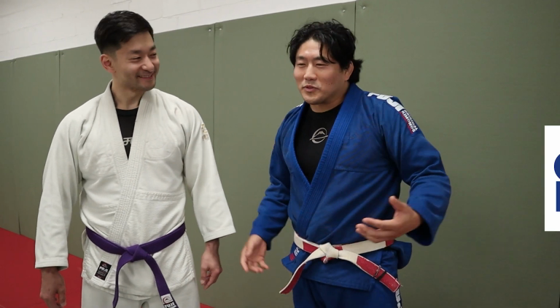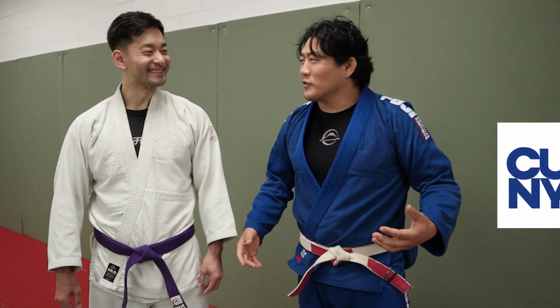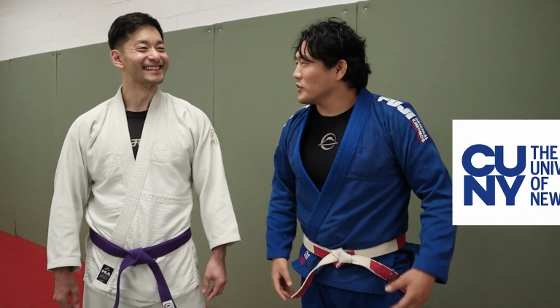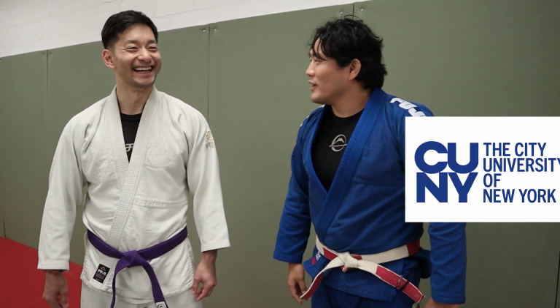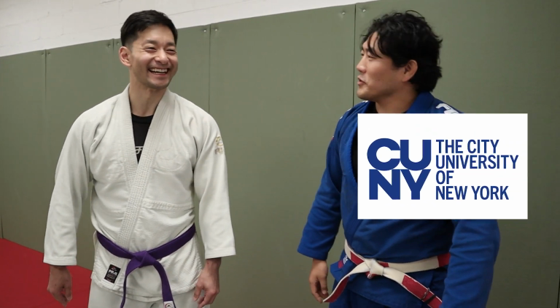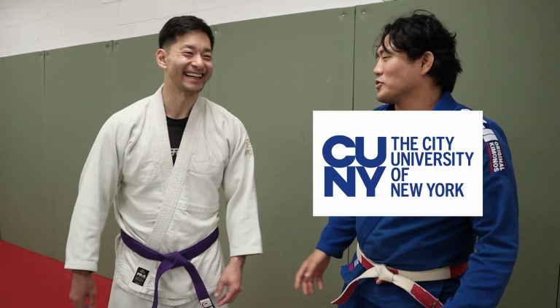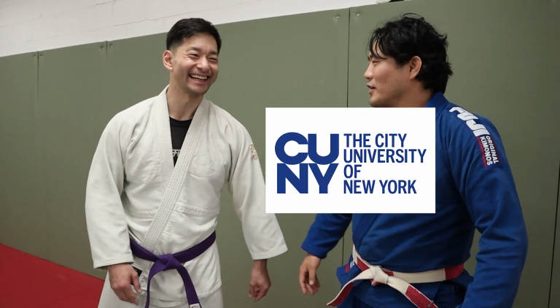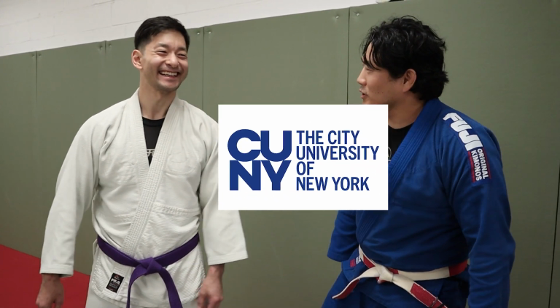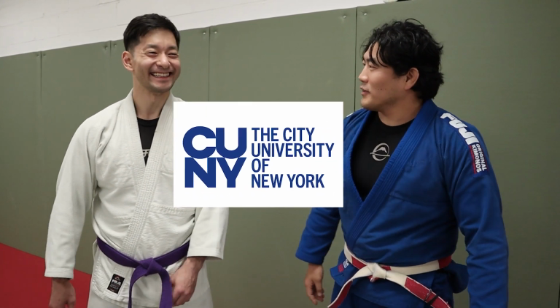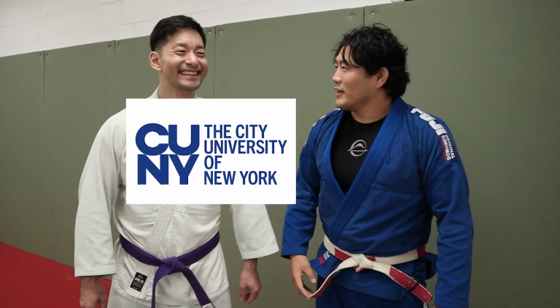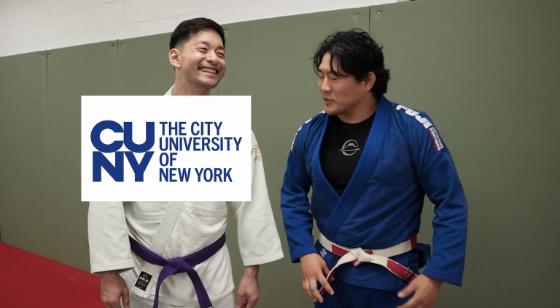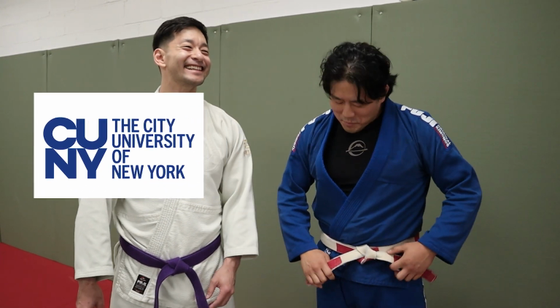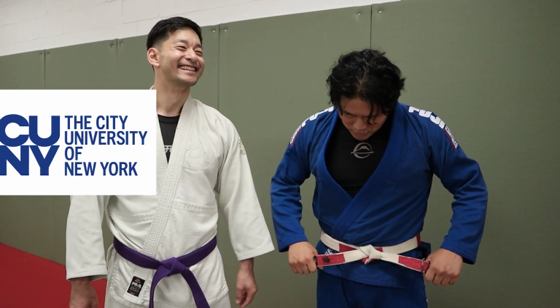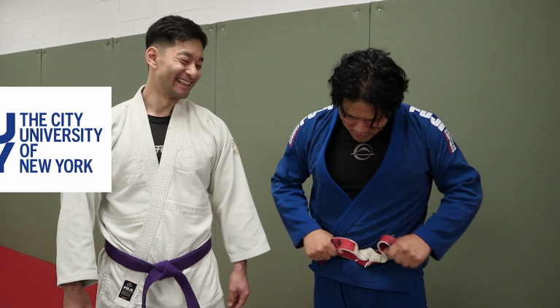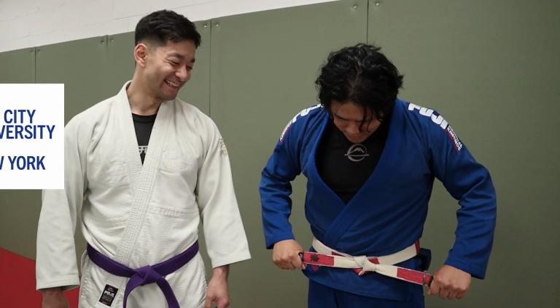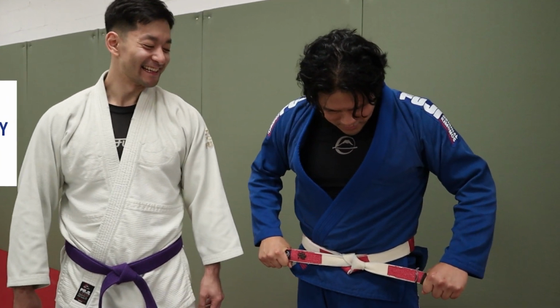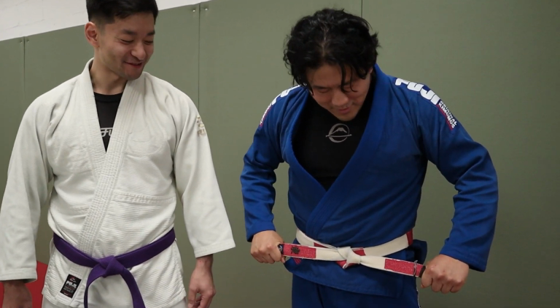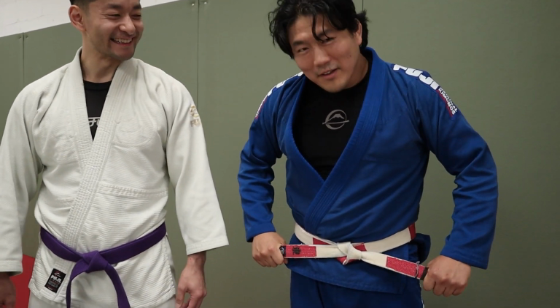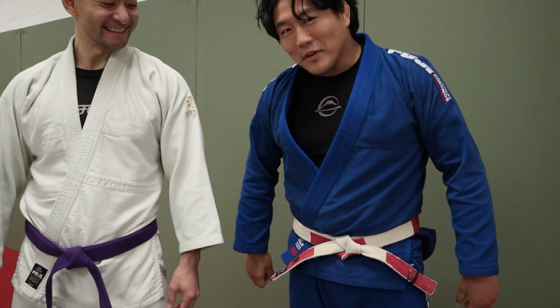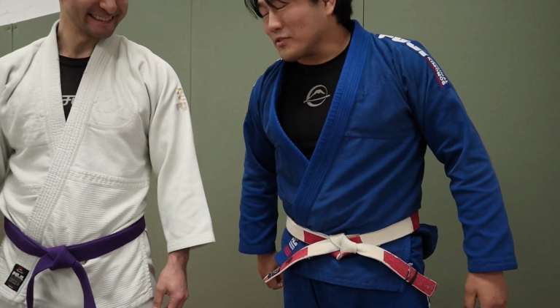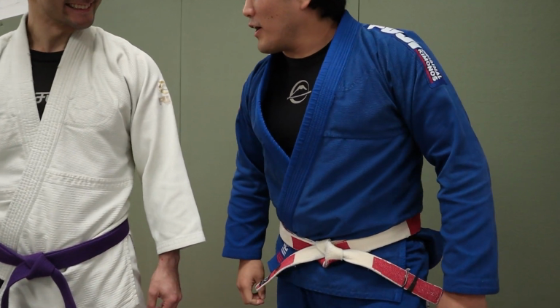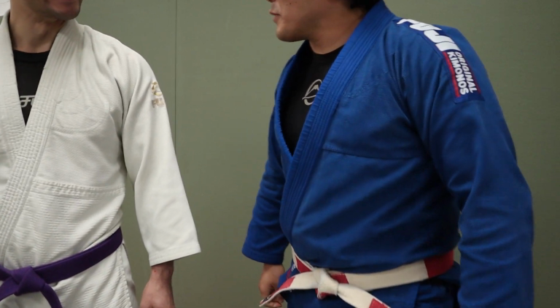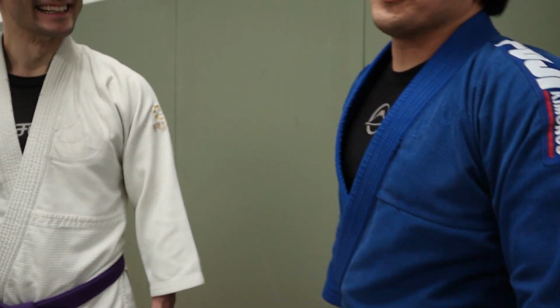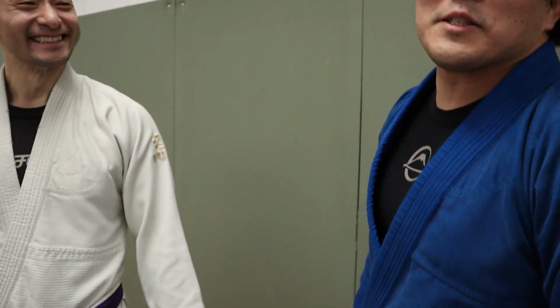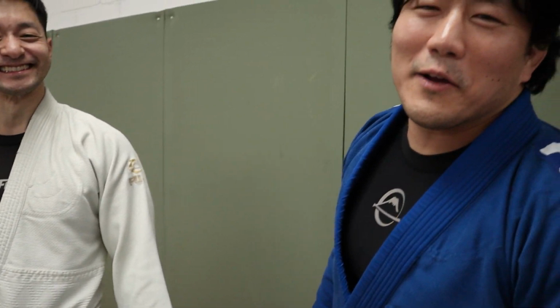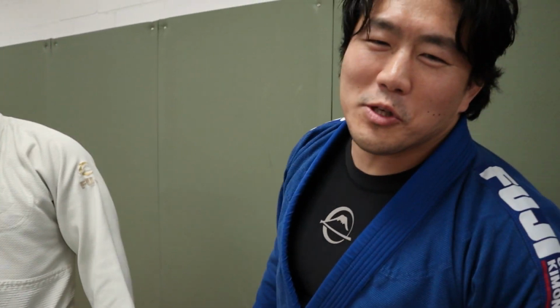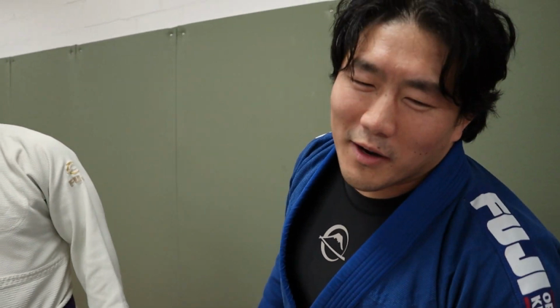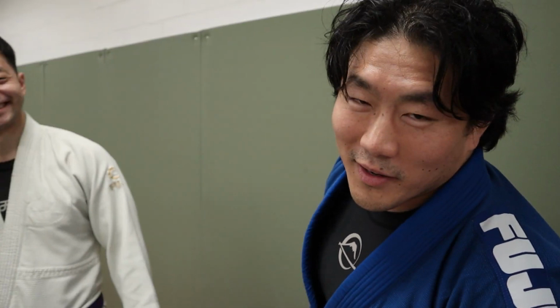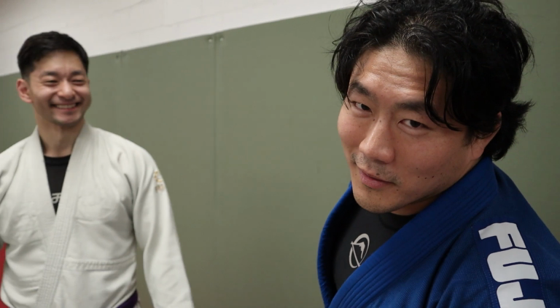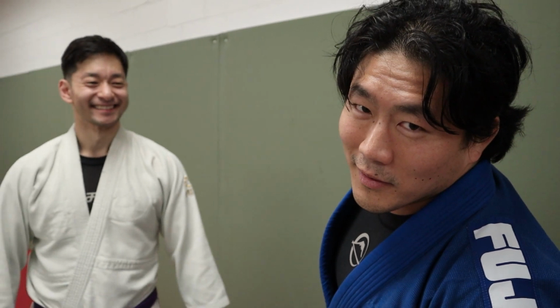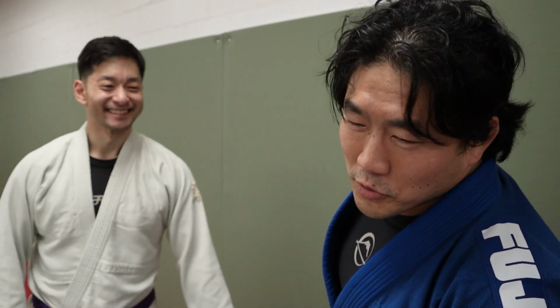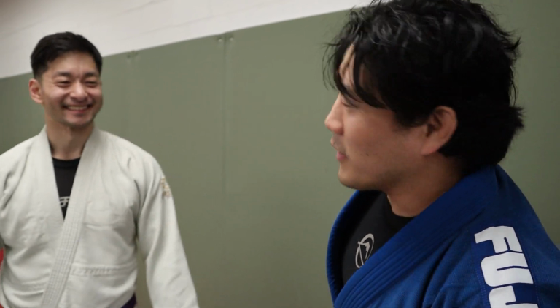I went to the city university. This is my PhD right here. All right, so I'm going to show you guys my Uchimata money — Uchimata.